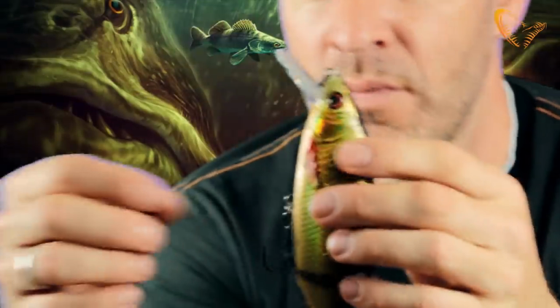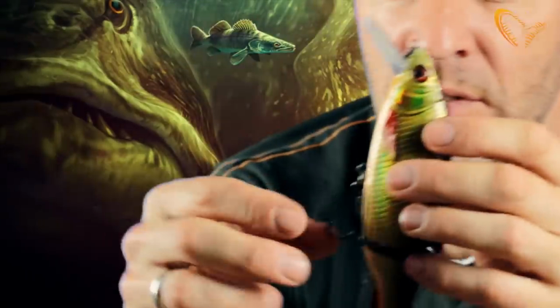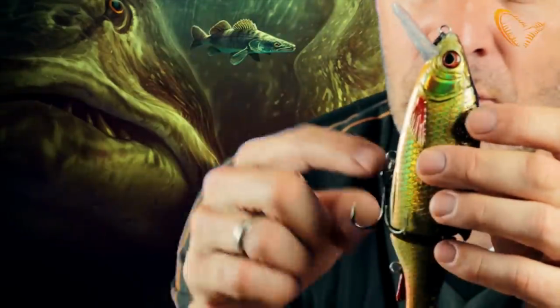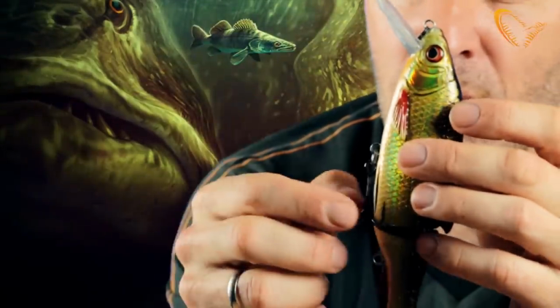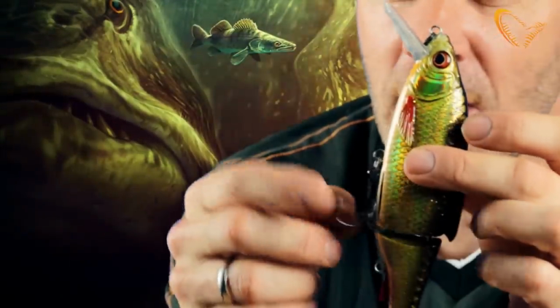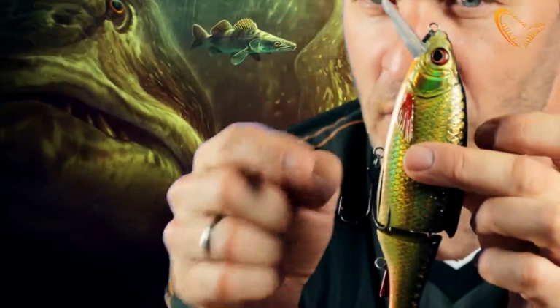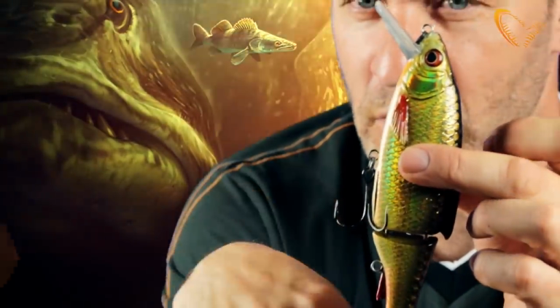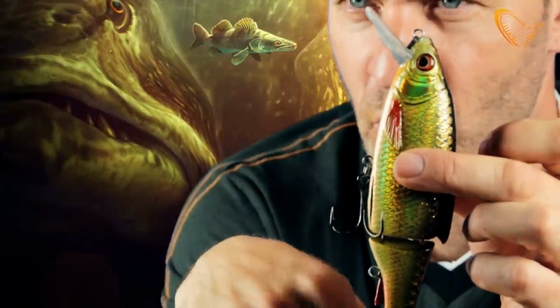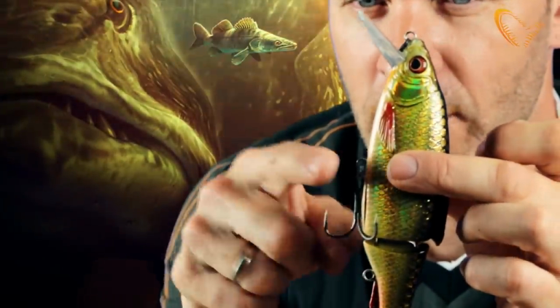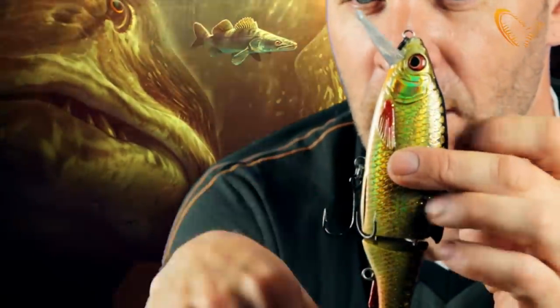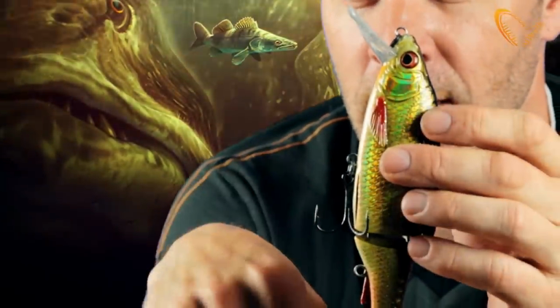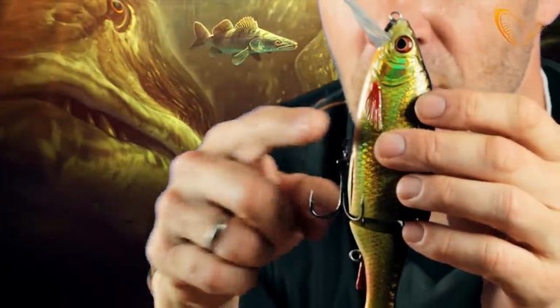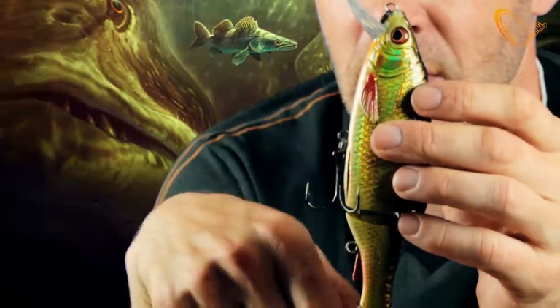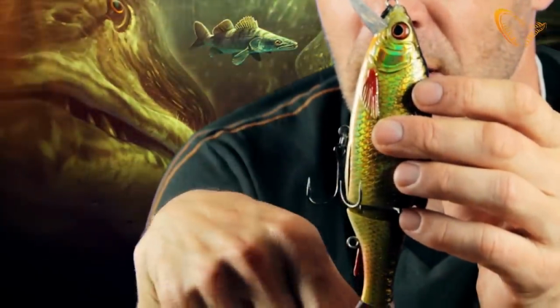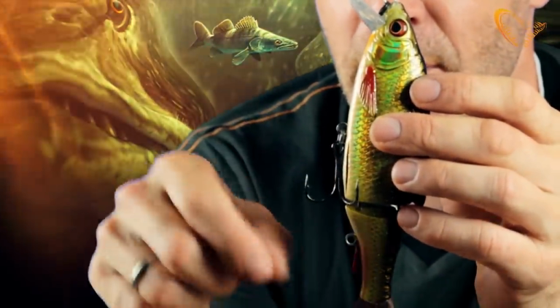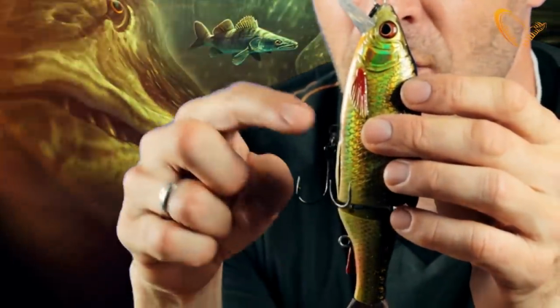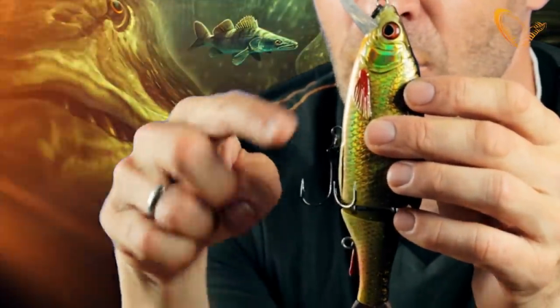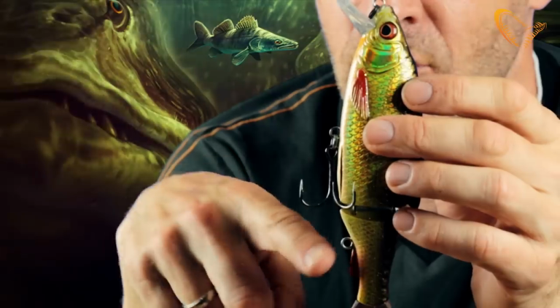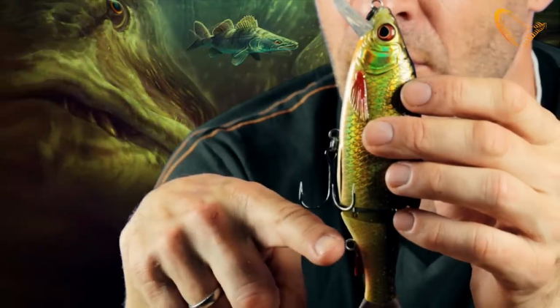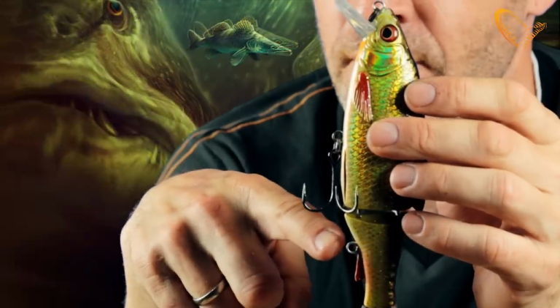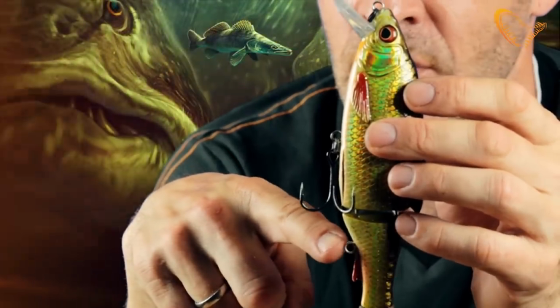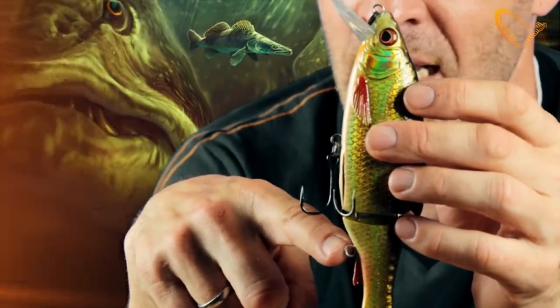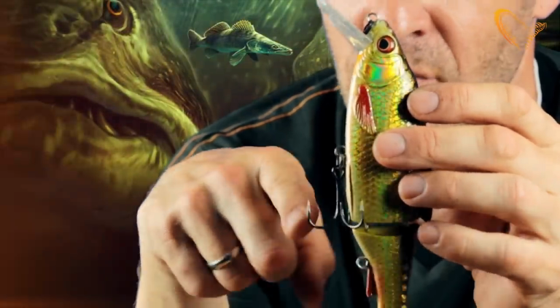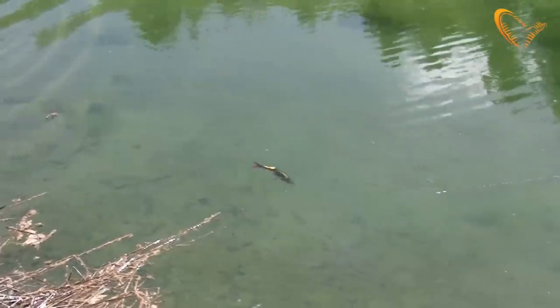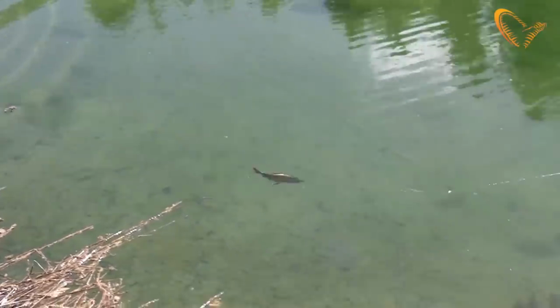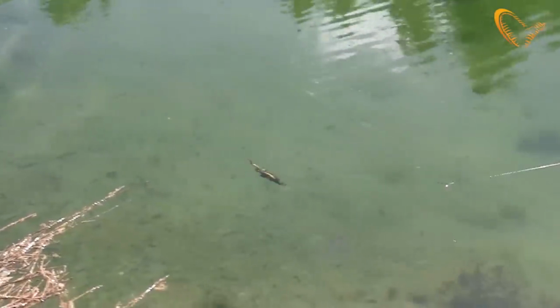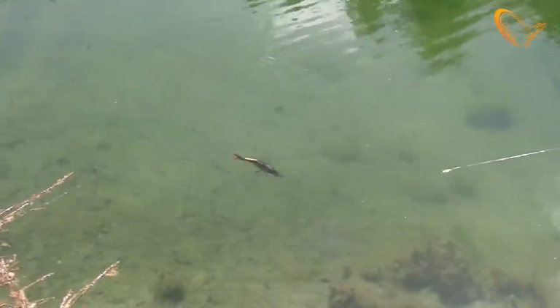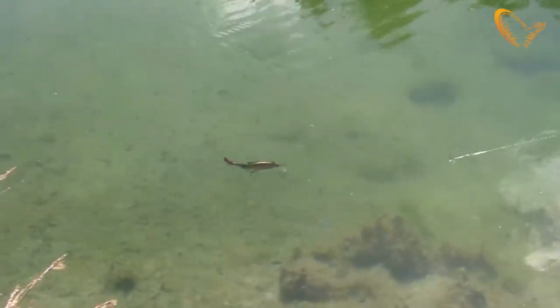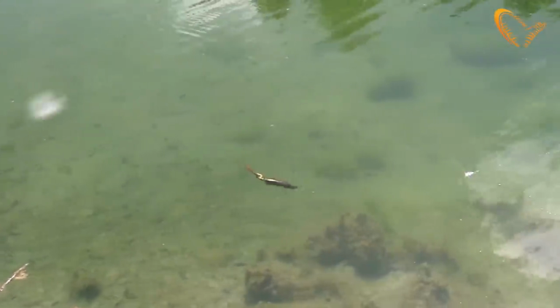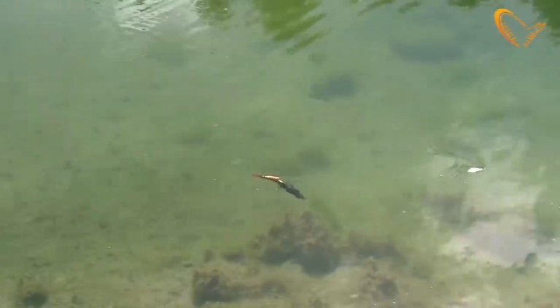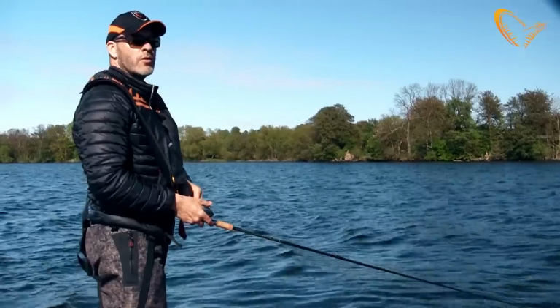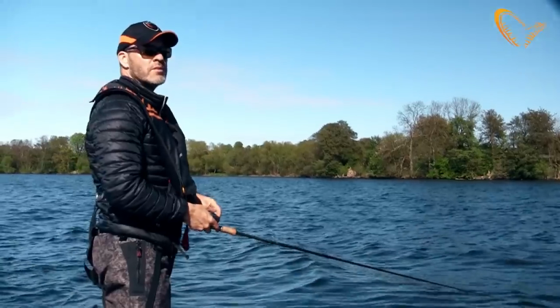The big size is equipped with just one treble hook. As you can see on the belly, you can move that treble hook to the tail if you have a lot of tail strikes during casting or trolling.